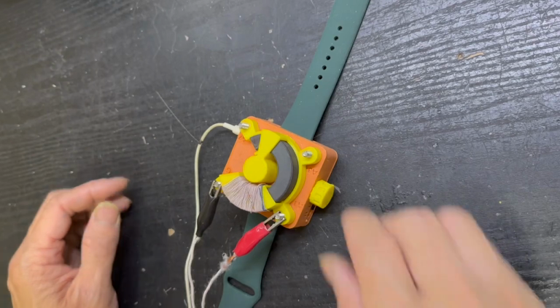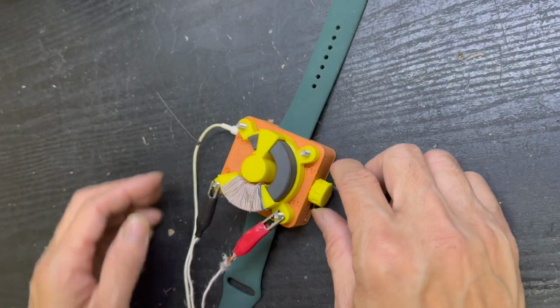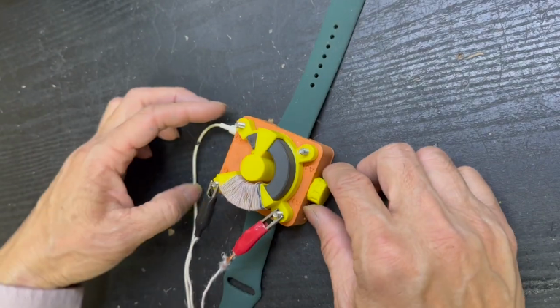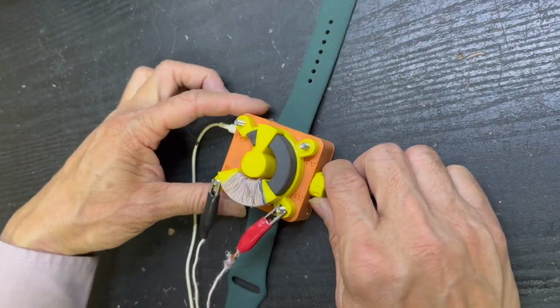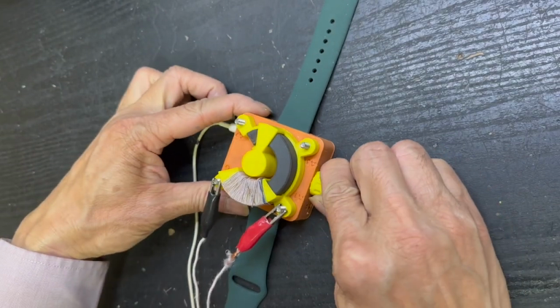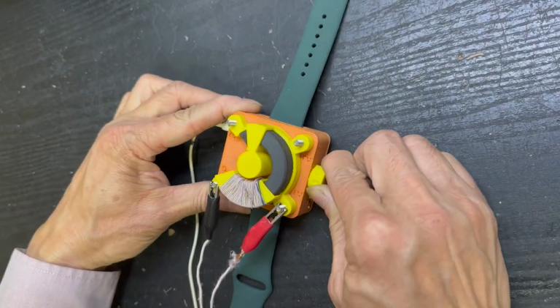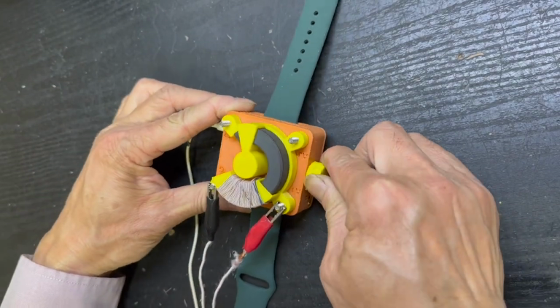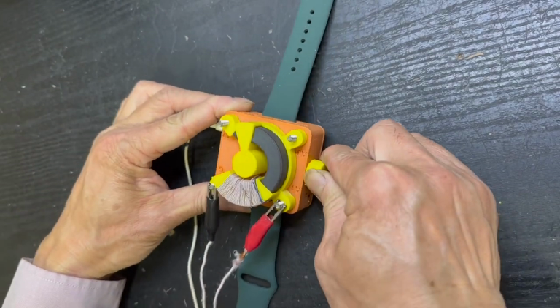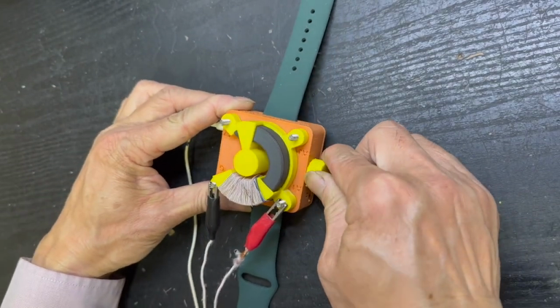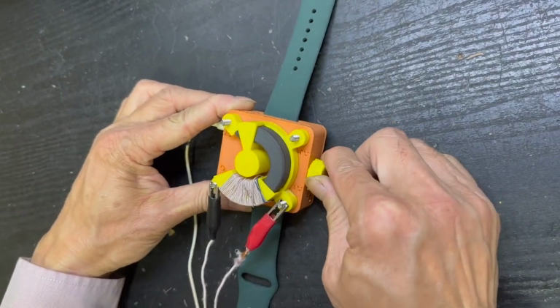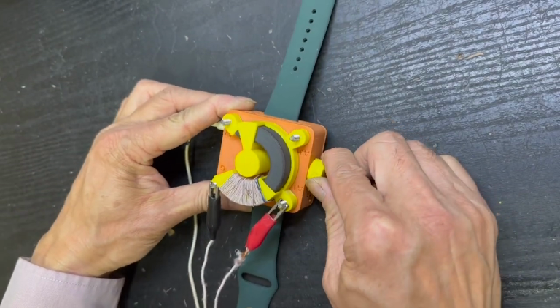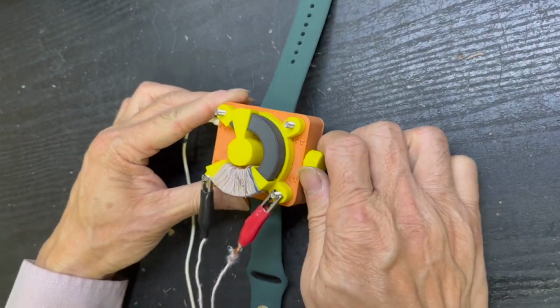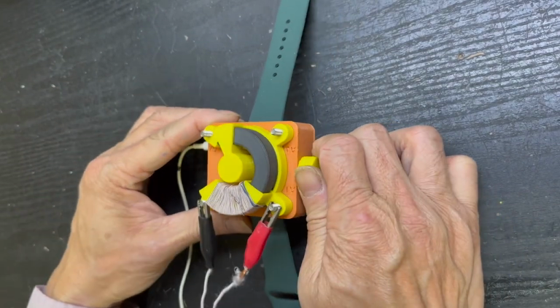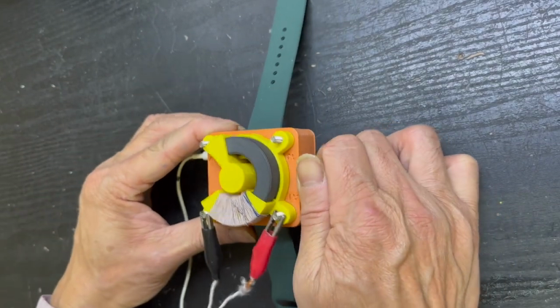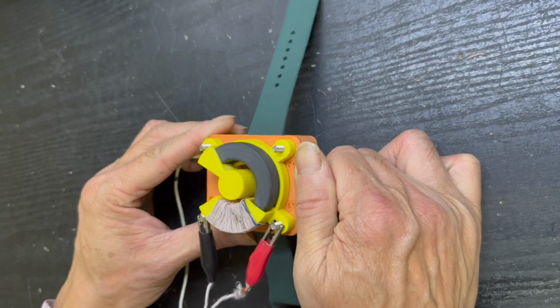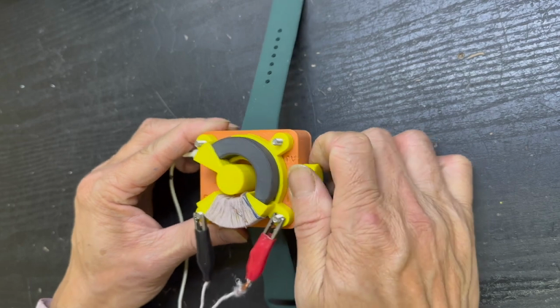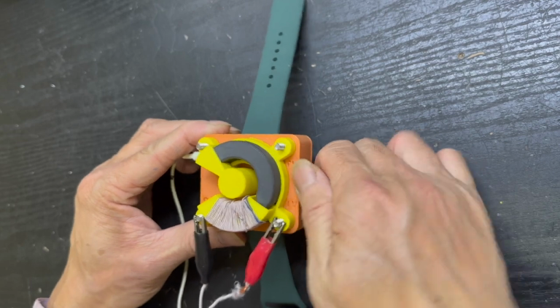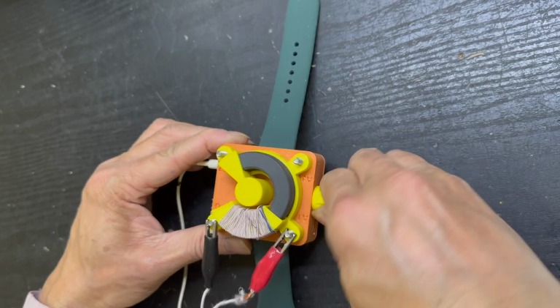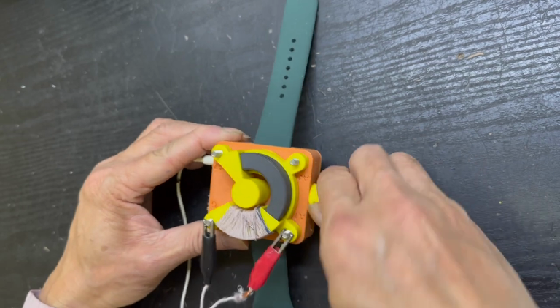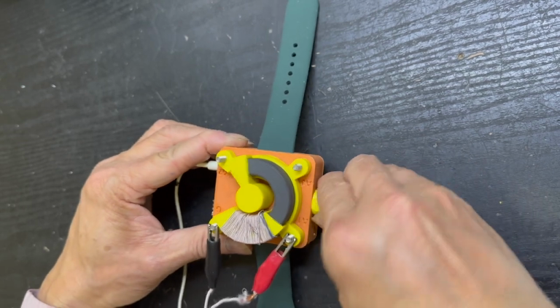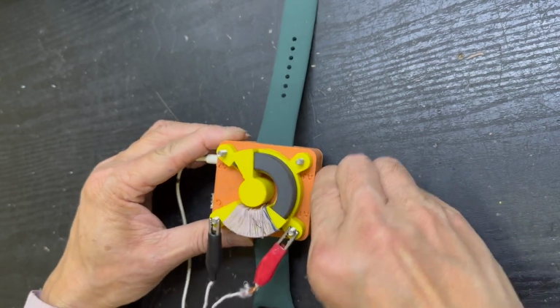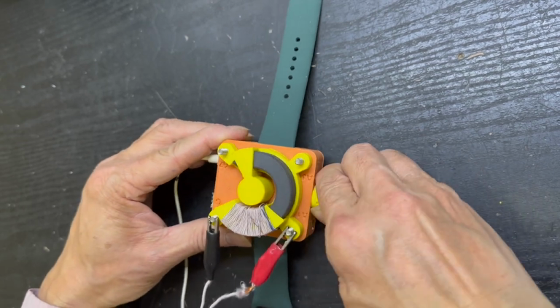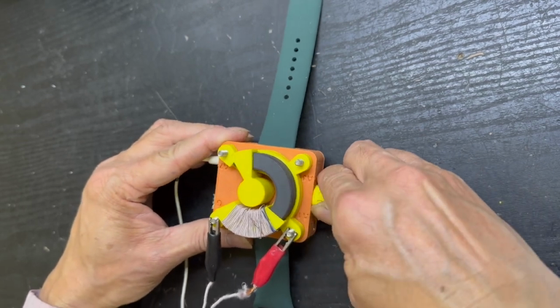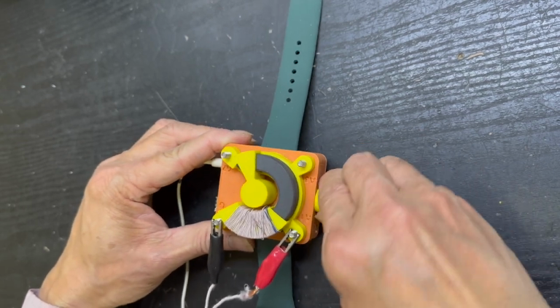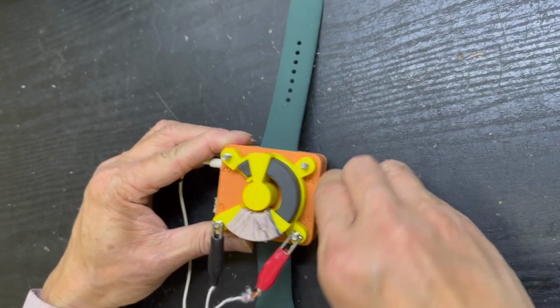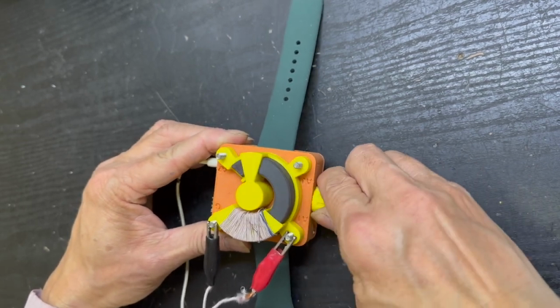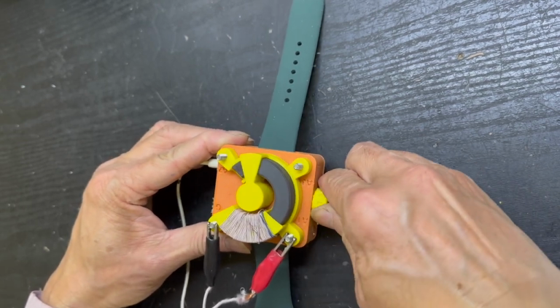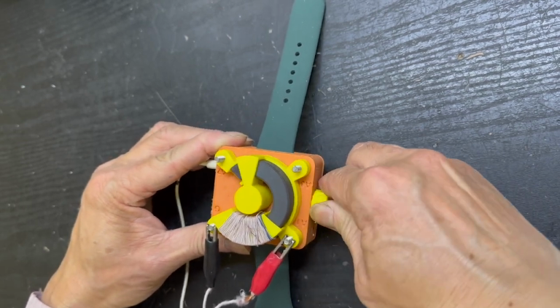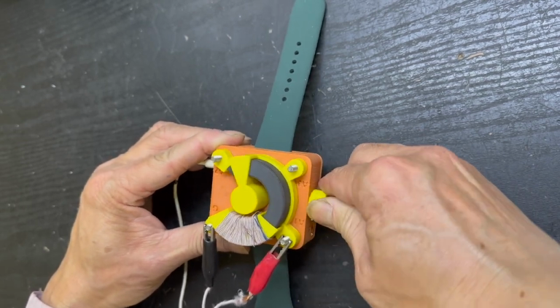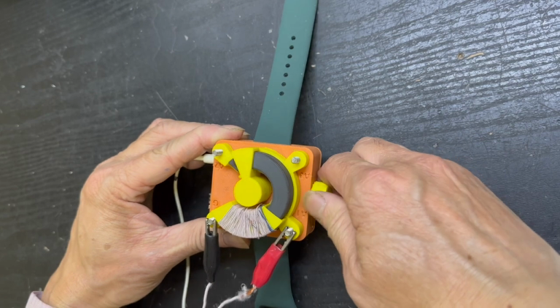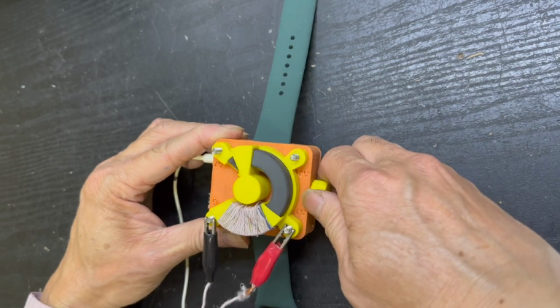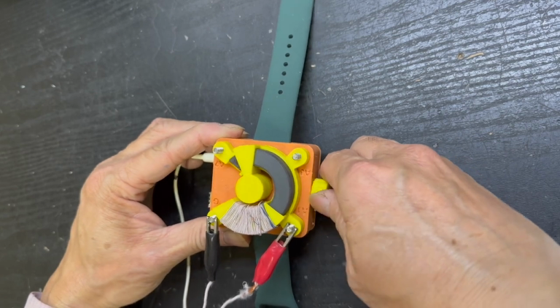Hello there, this is Billy — long time no see. Today I'm showing you the video of how I make this watch crystal radio, something you can wear on your wrist.